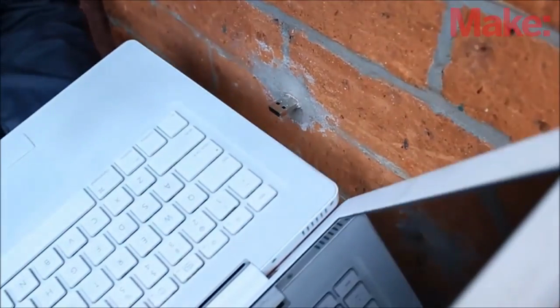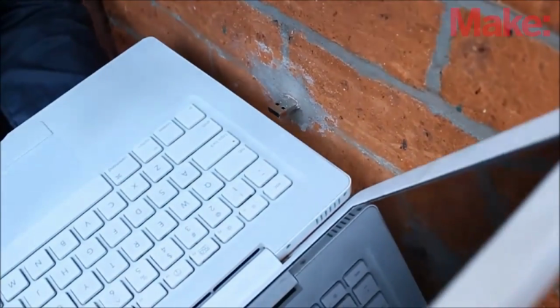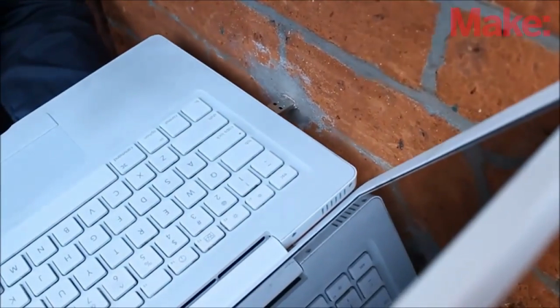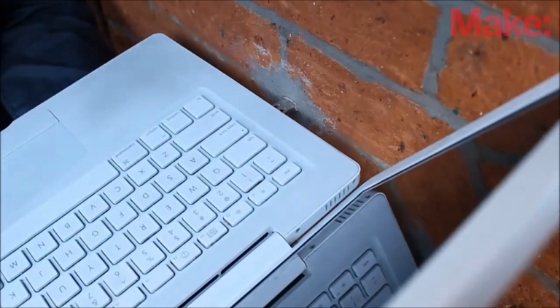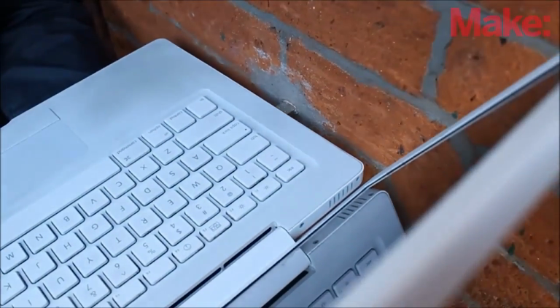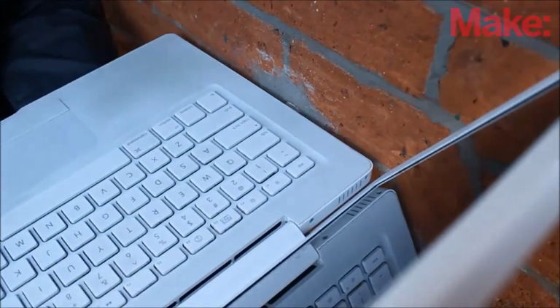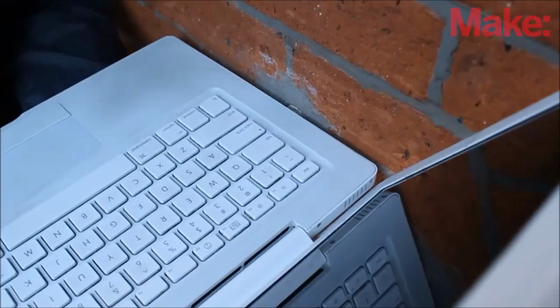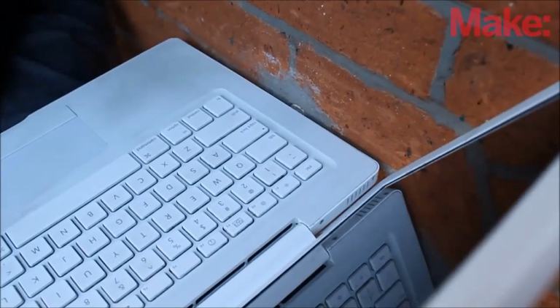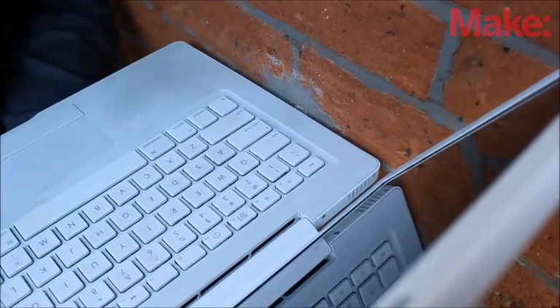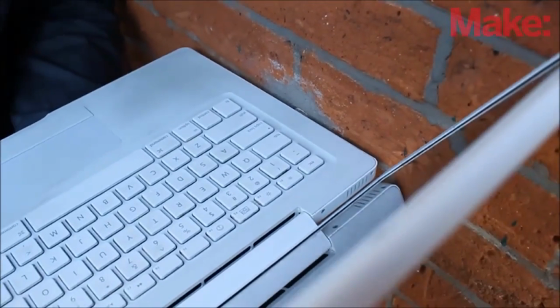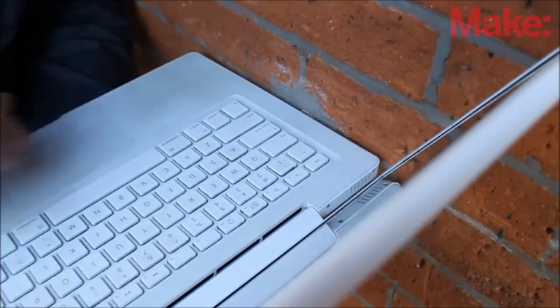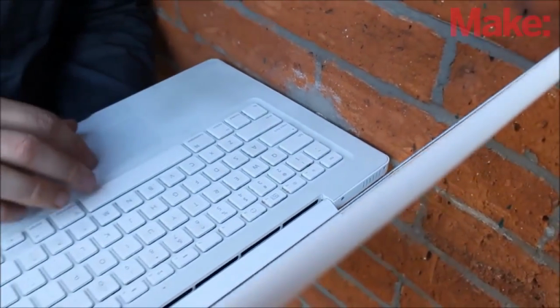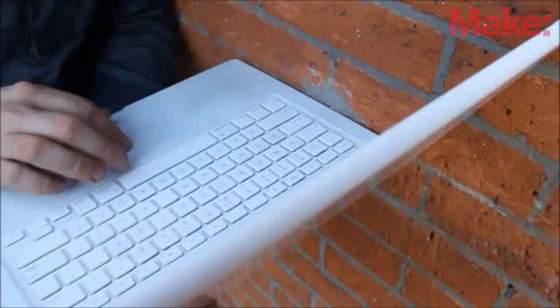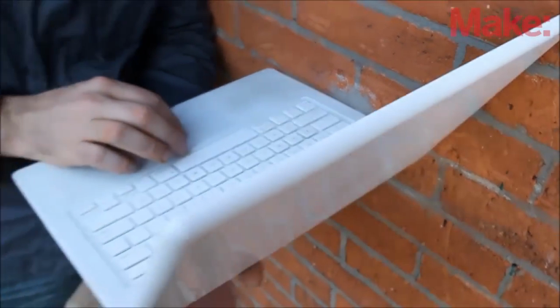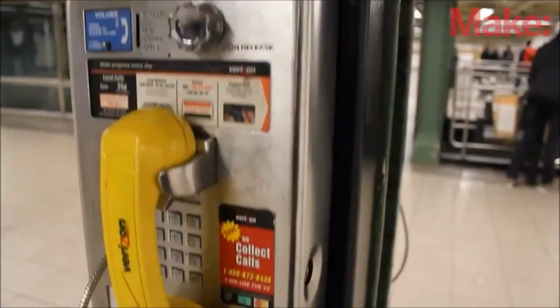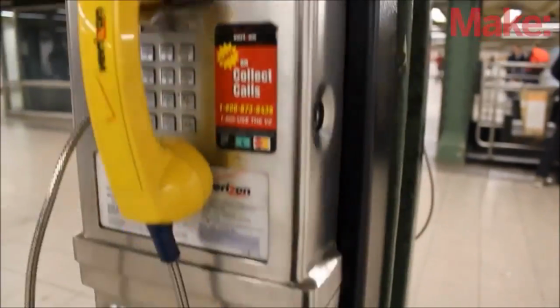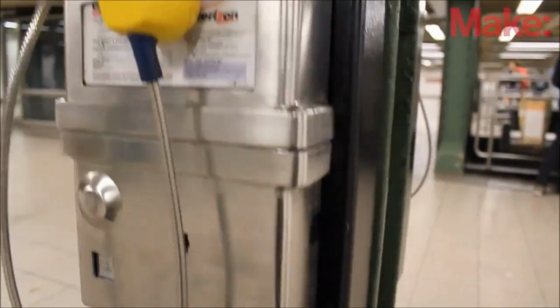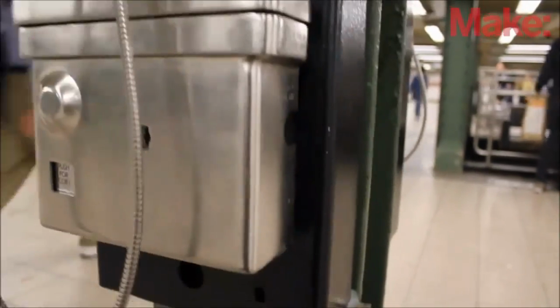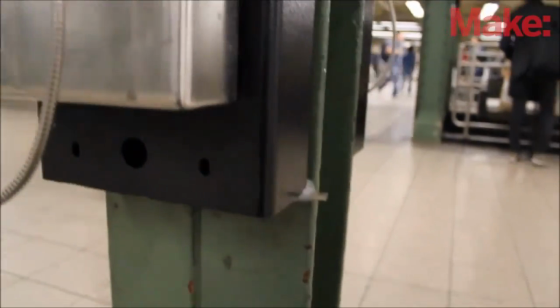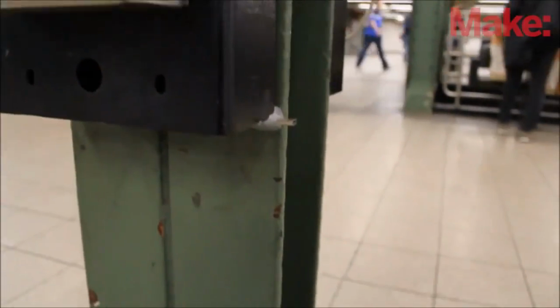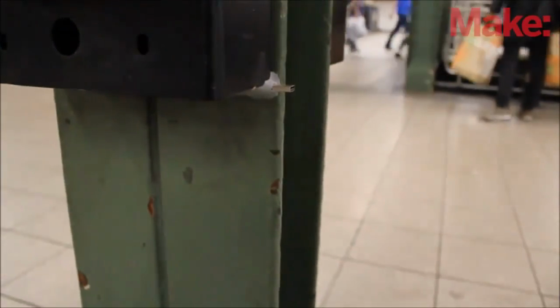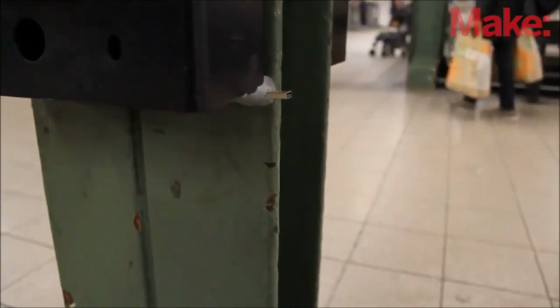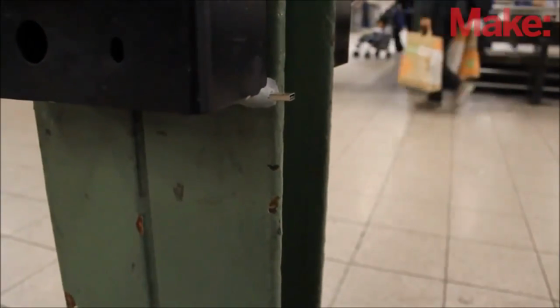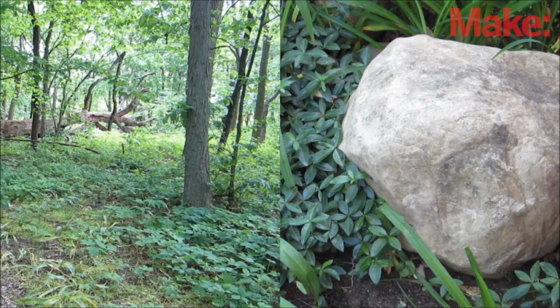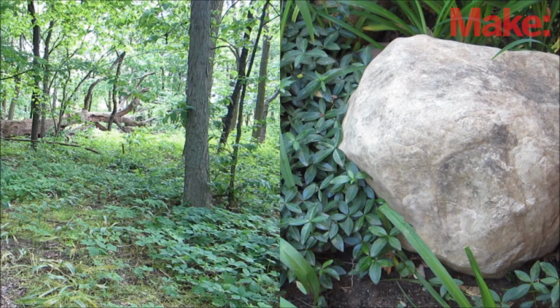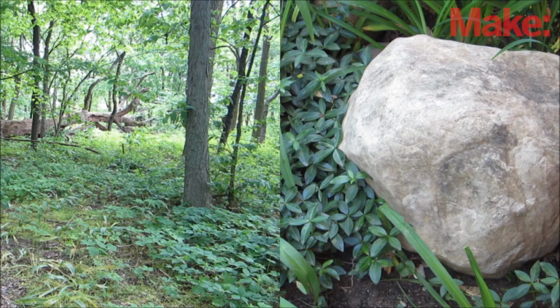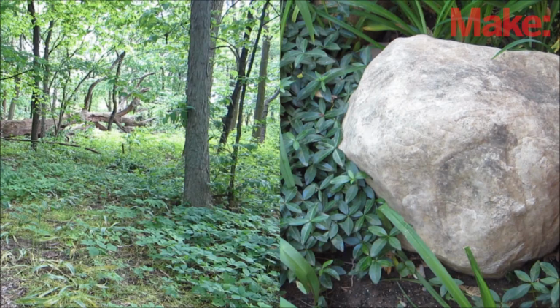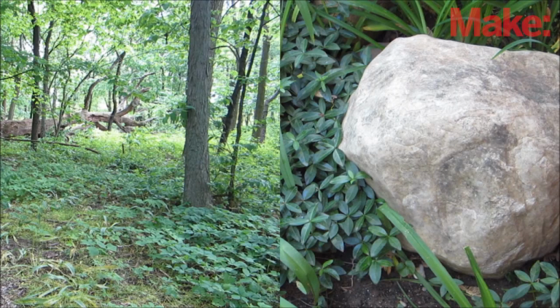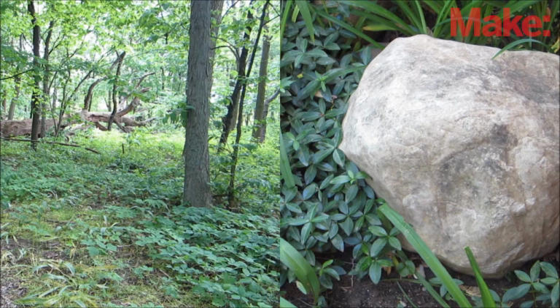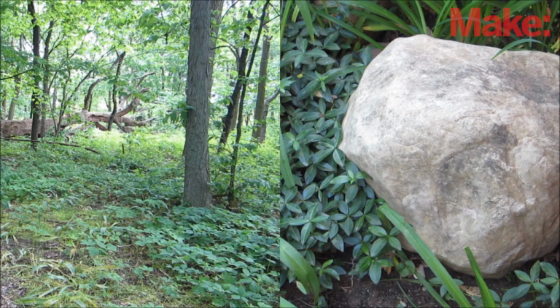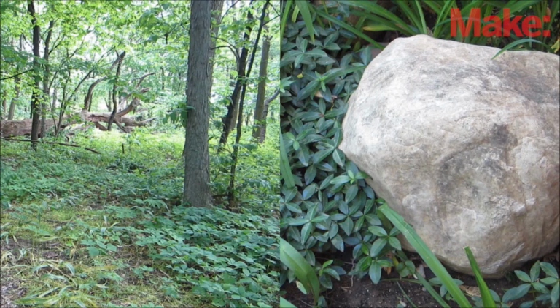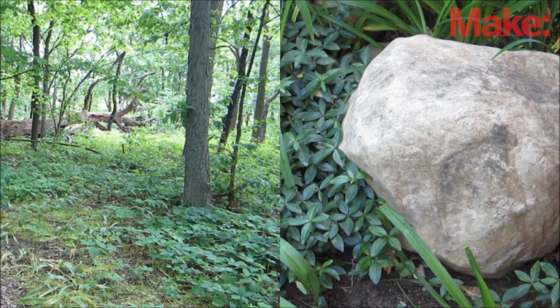That's how most dead drops are made. But you don't have to restrict yourself to just brick walls. You can embed a flash drive in just about anything. You can even make dead drops out in nature in trees and rocks.